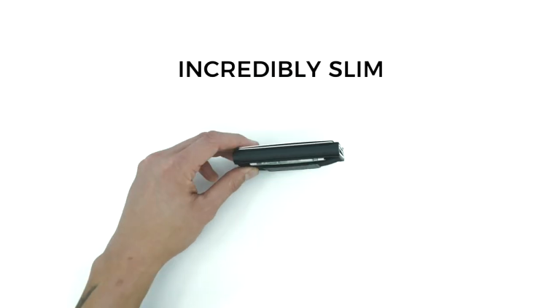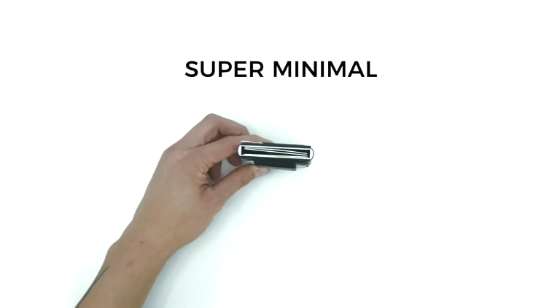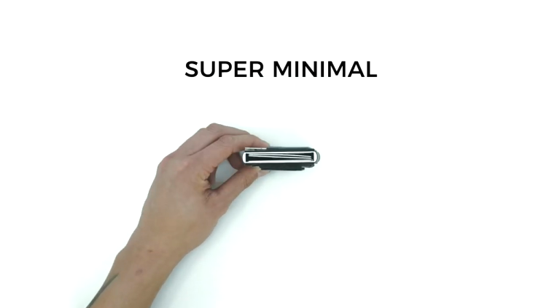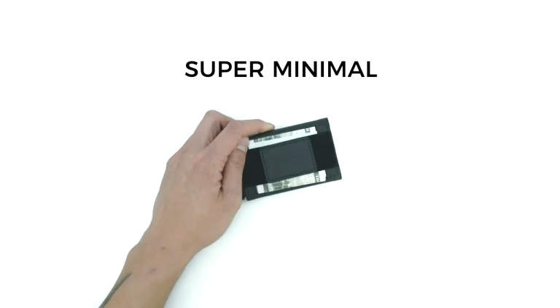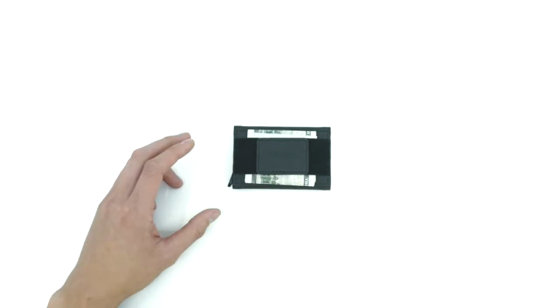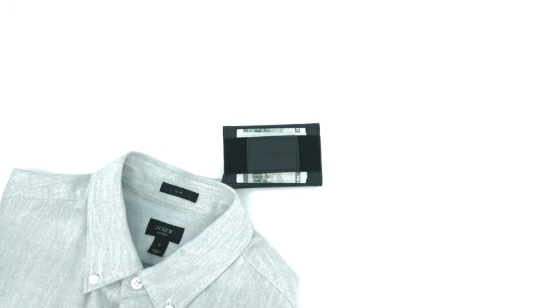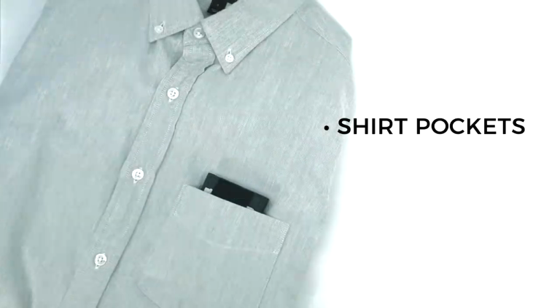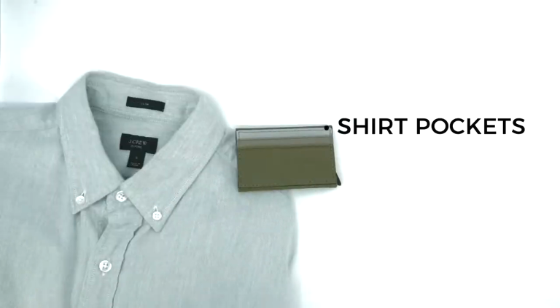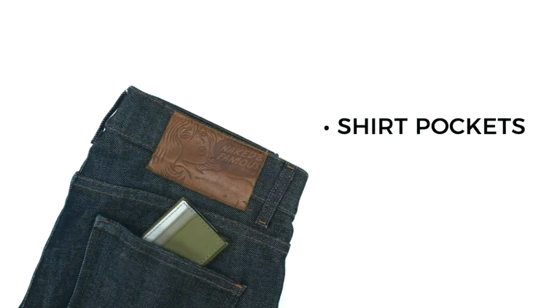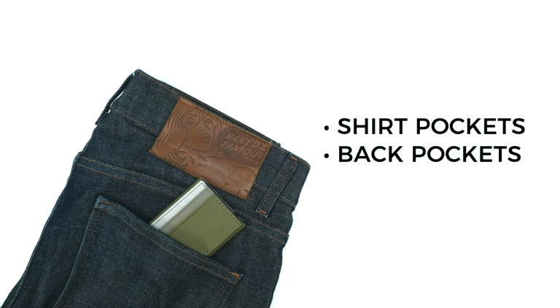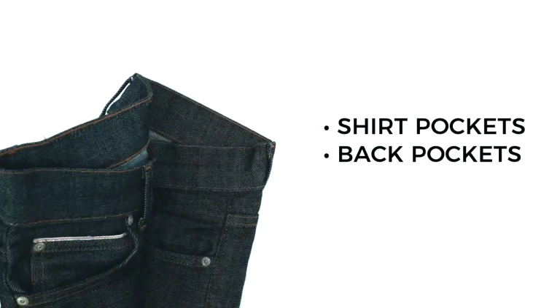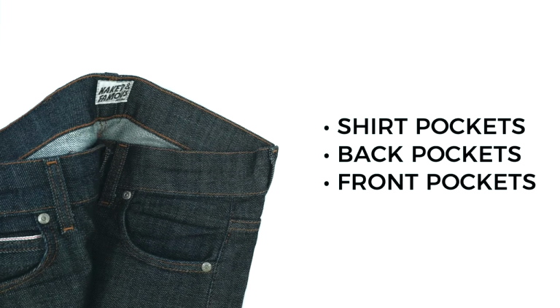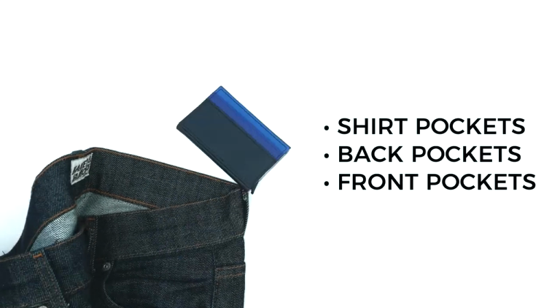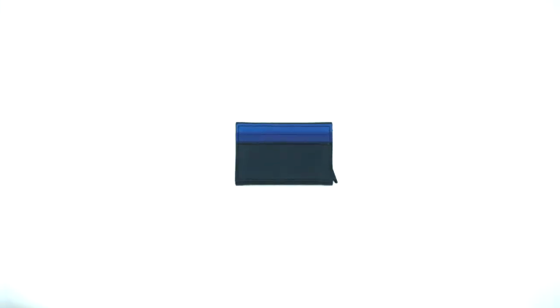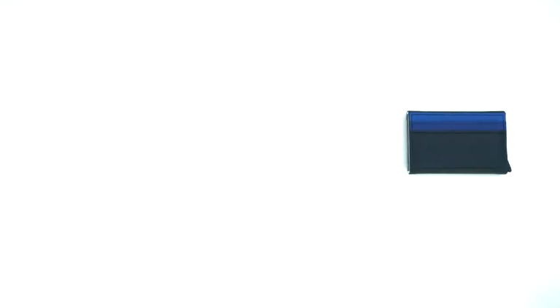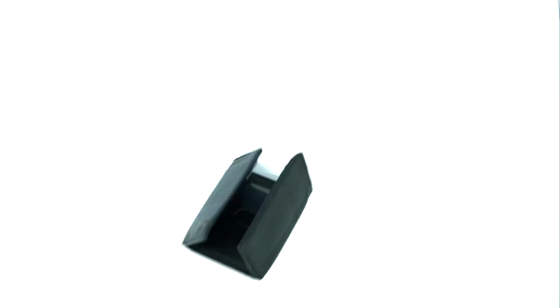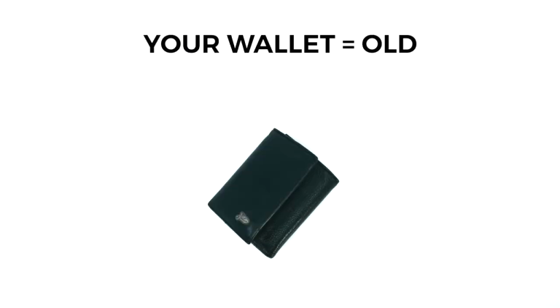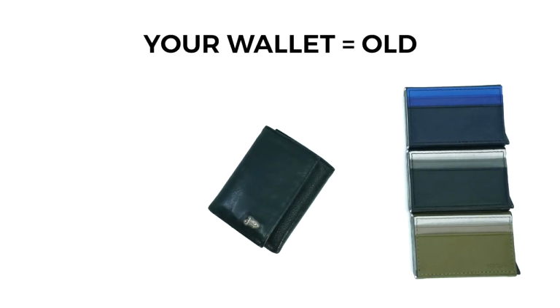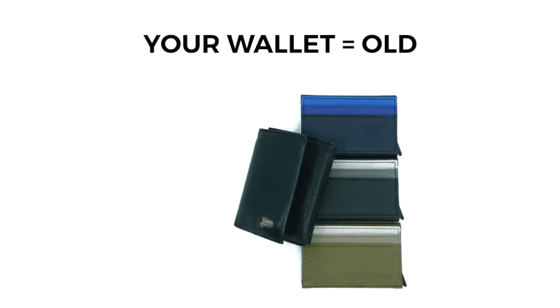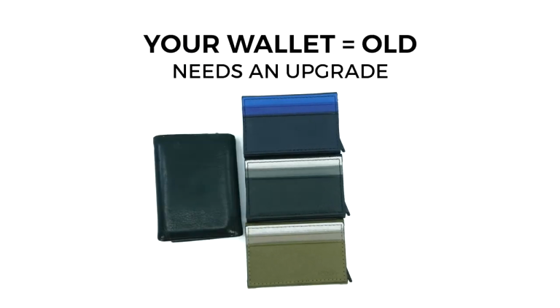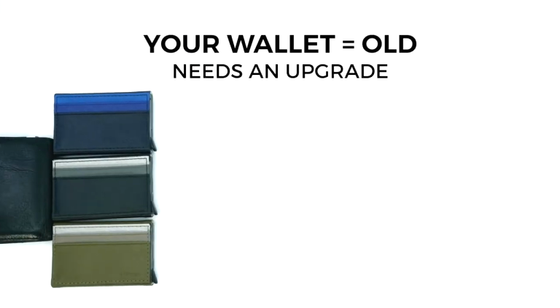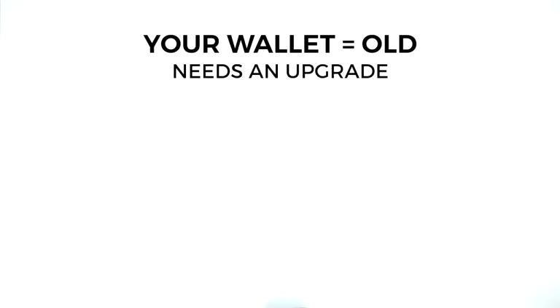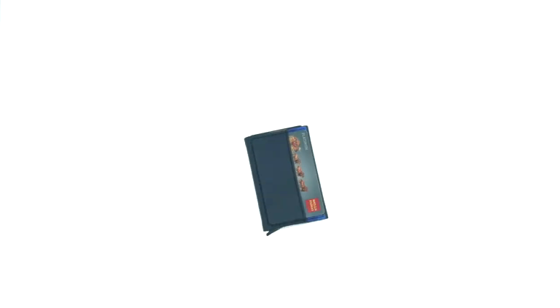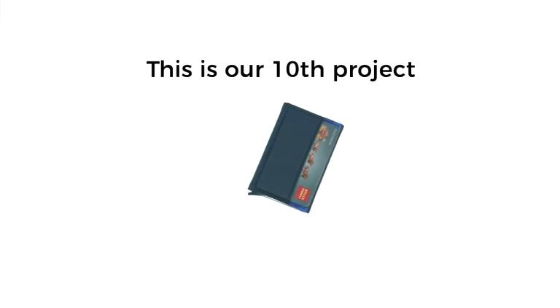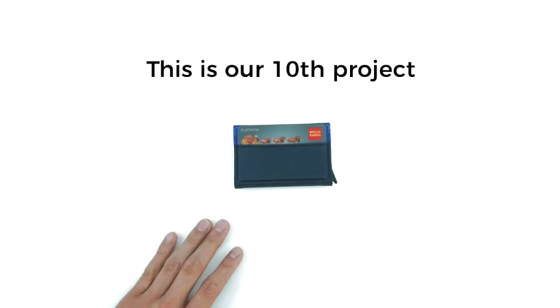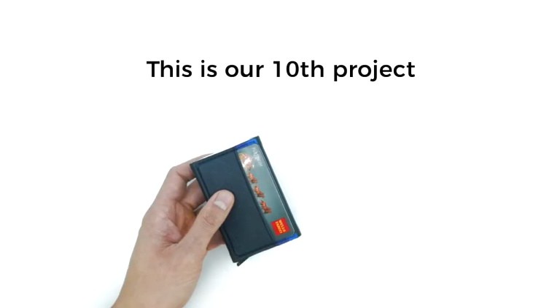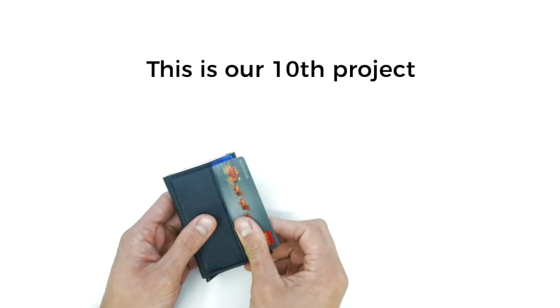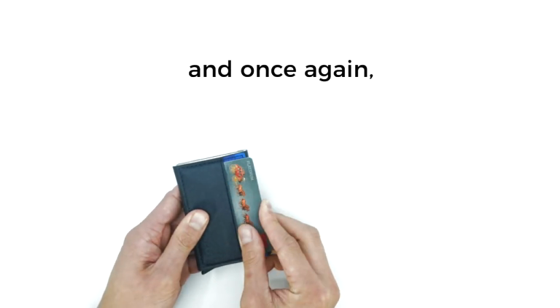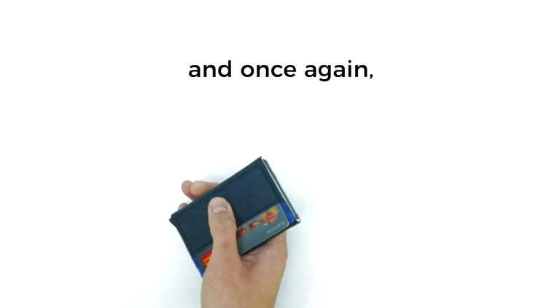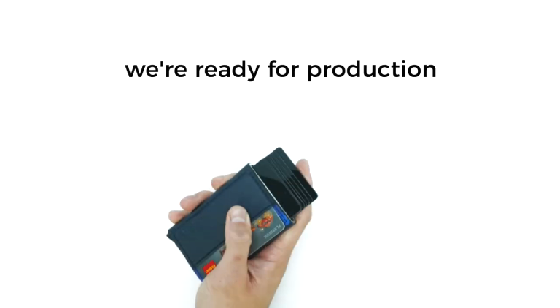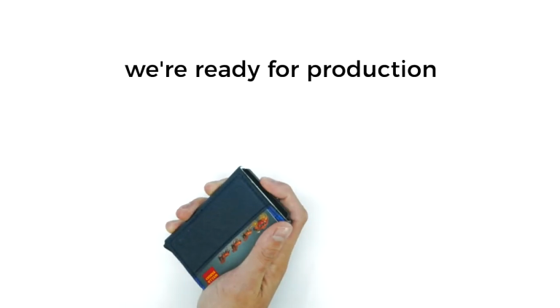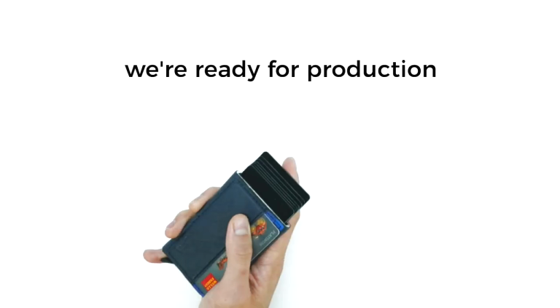Bando is now slimmer and more minimal than ever — fits in shirt pockets, back pockets, and even front pockets. Because the wallet in your pocket is old and needs an upgrade. This will be our tenth project and once again we're ready for production.